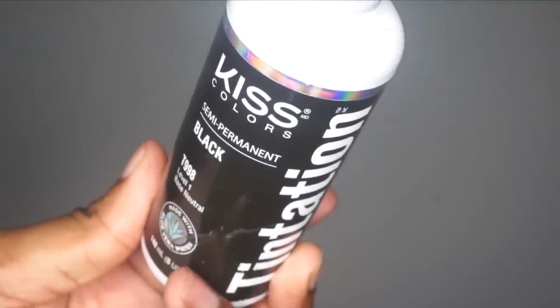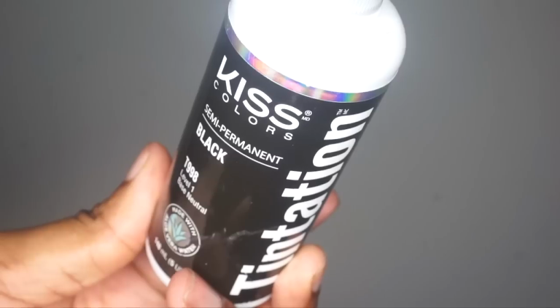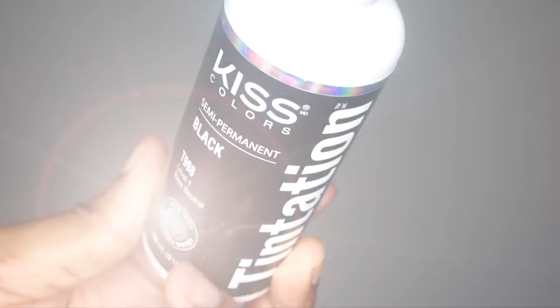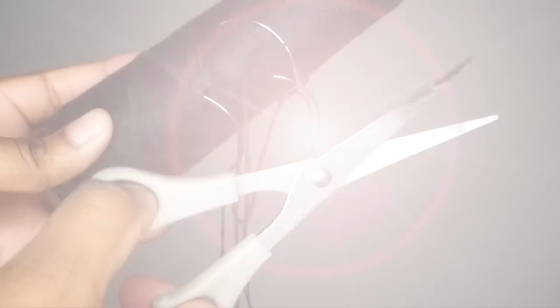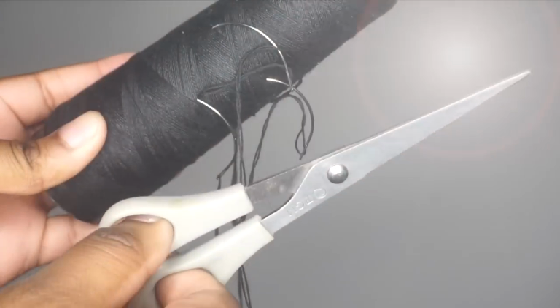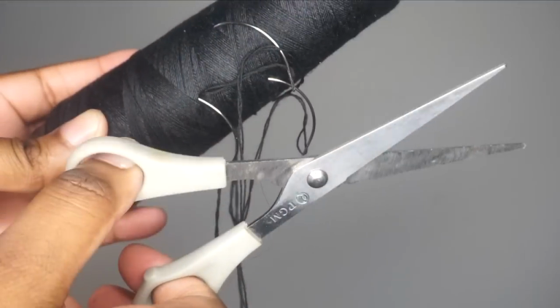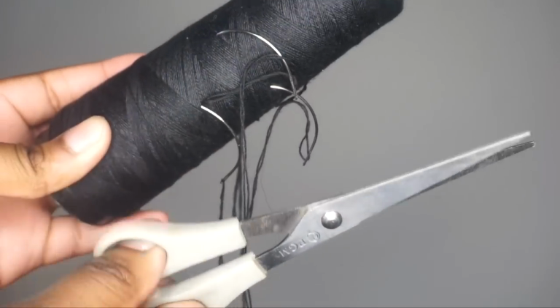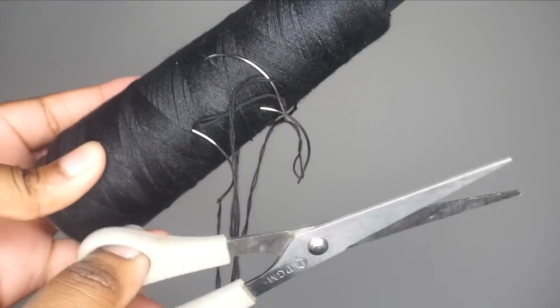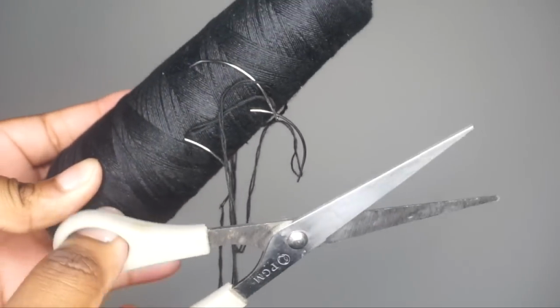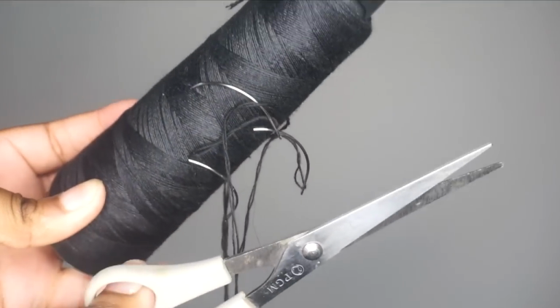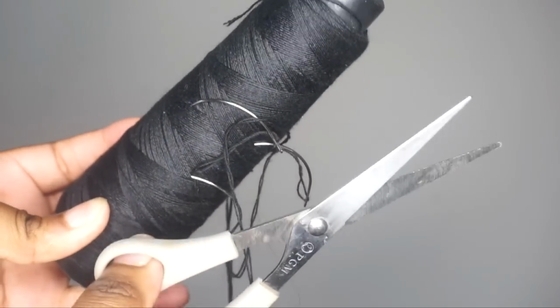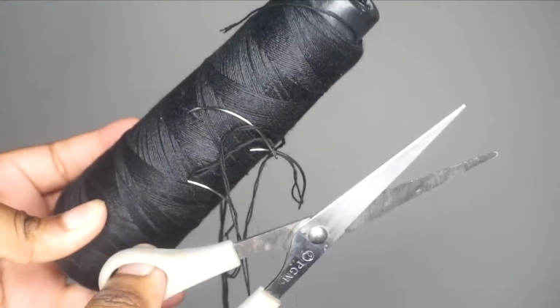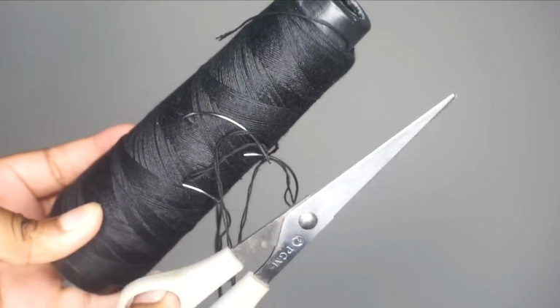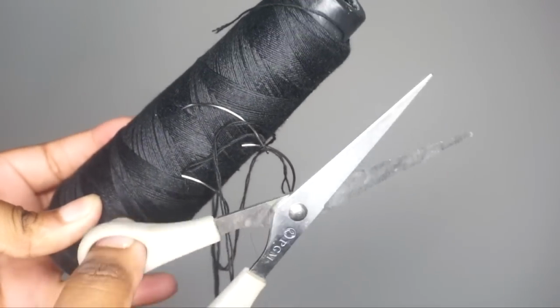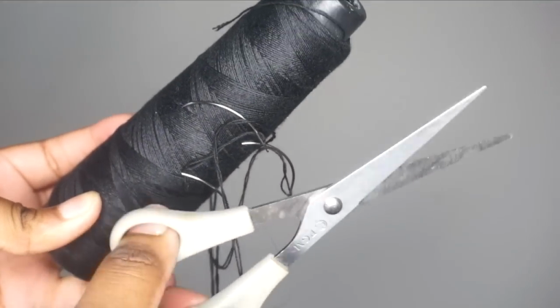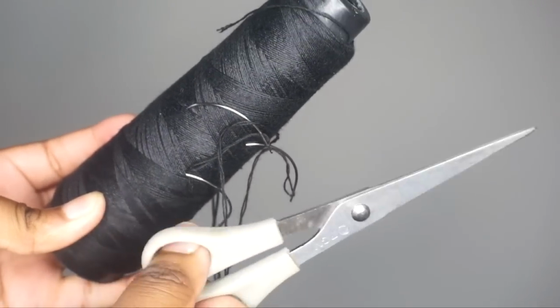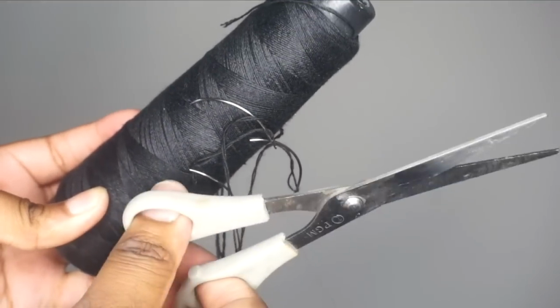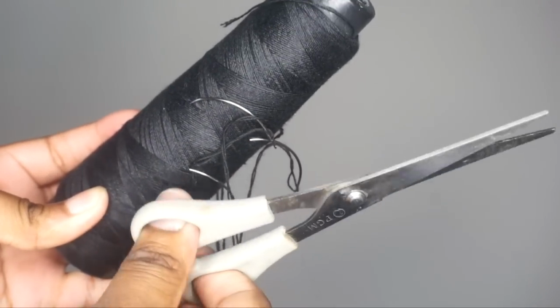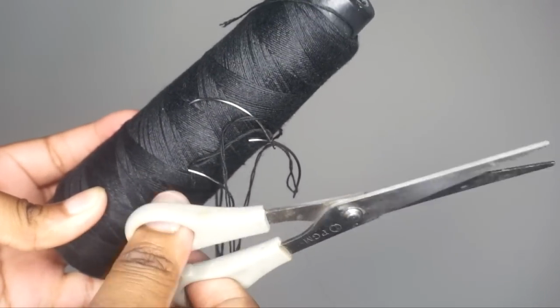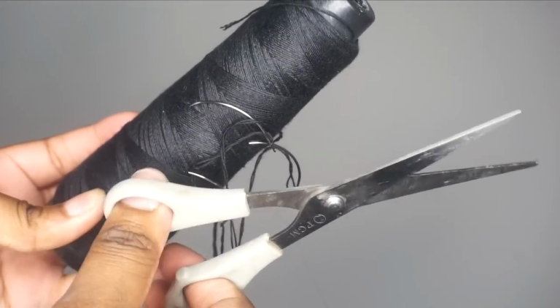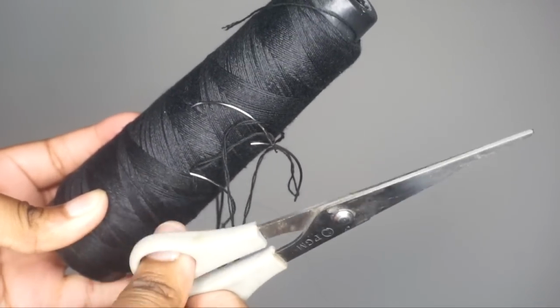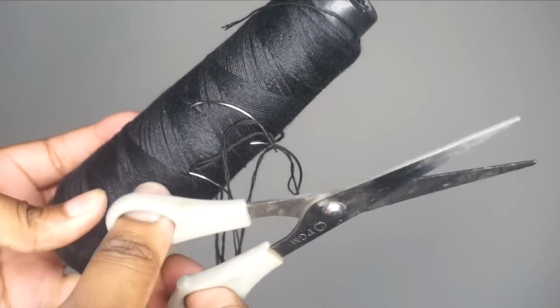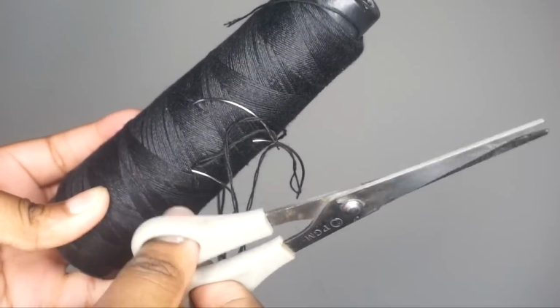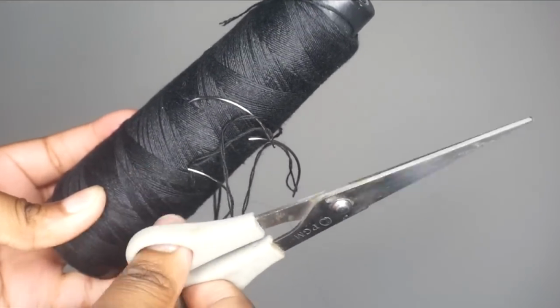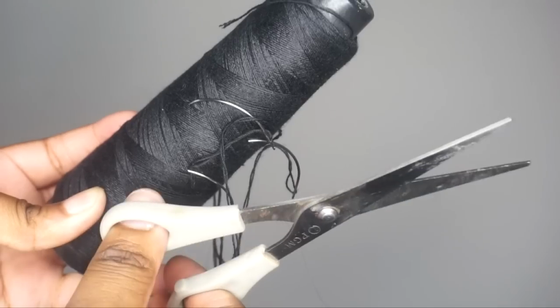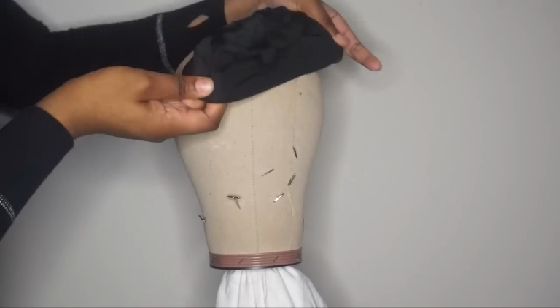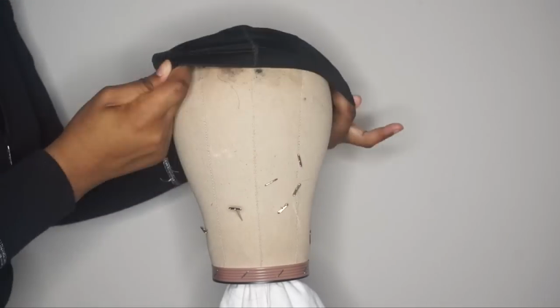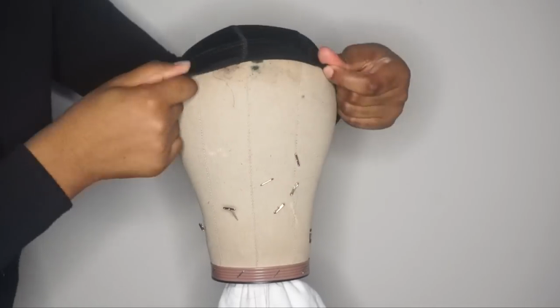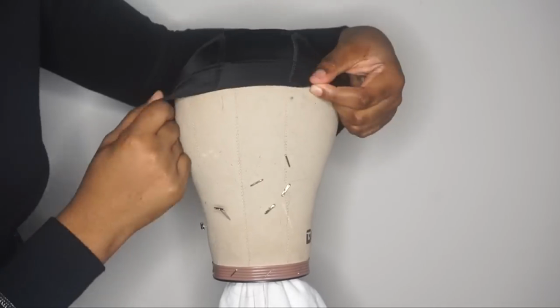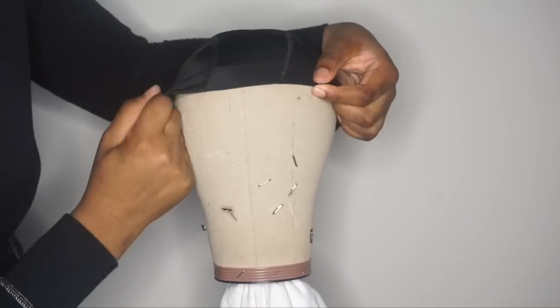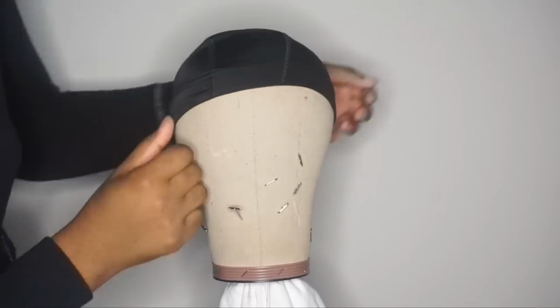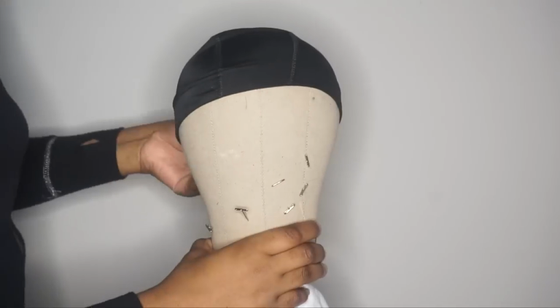You're going to need needle, thread, and scissors because we're going to be sewing. Definitely have a lot of needle and thread because it makes it easier, and go ahead and put the wig cap on the mannequin head.